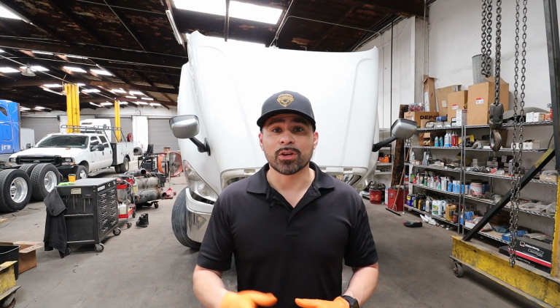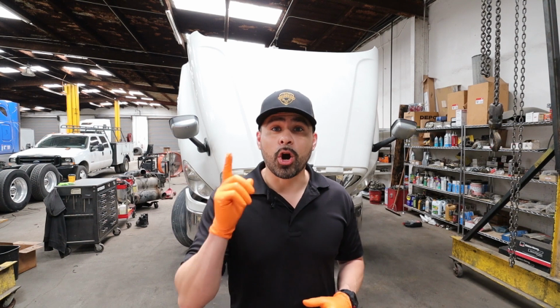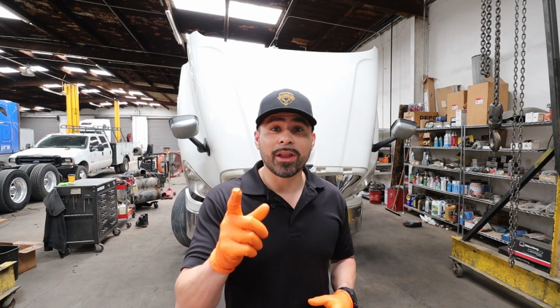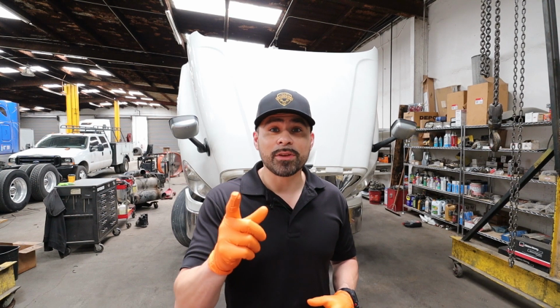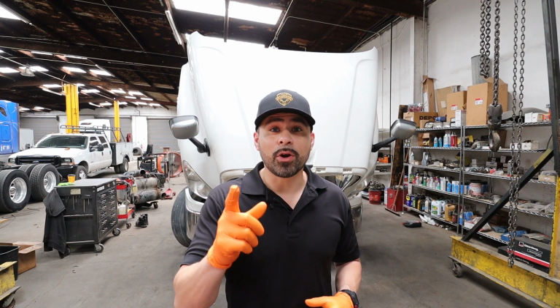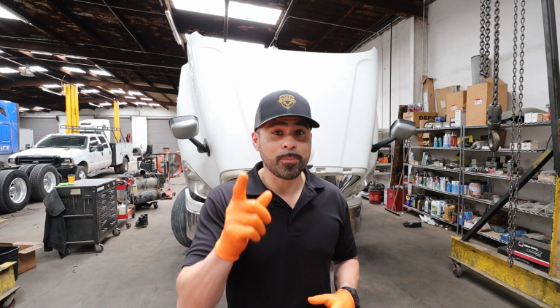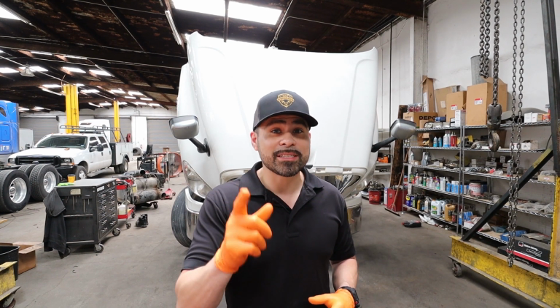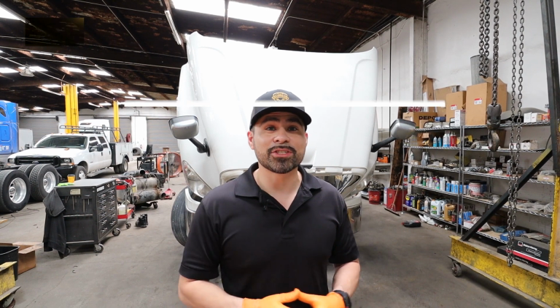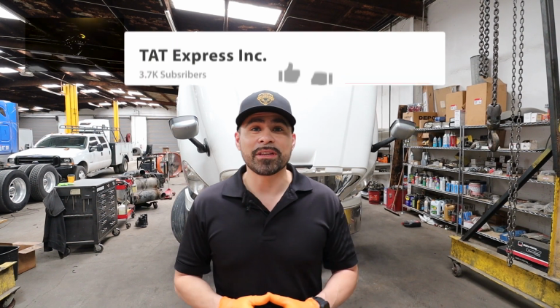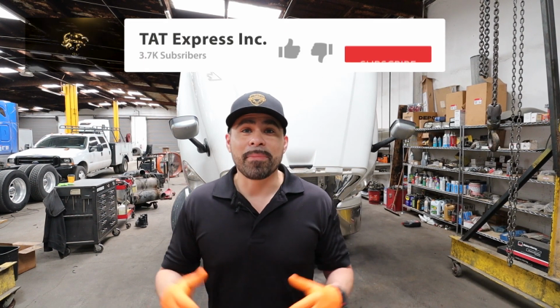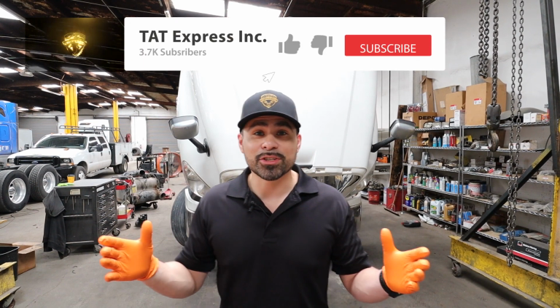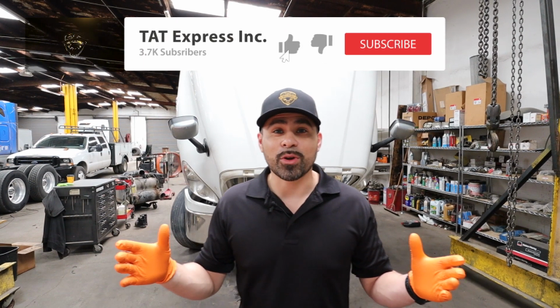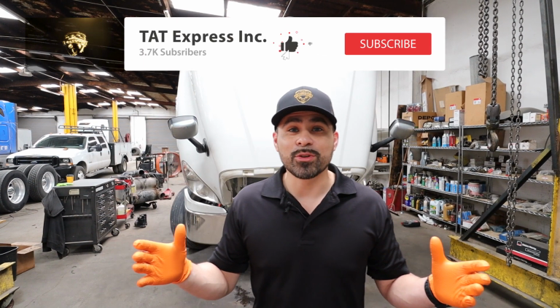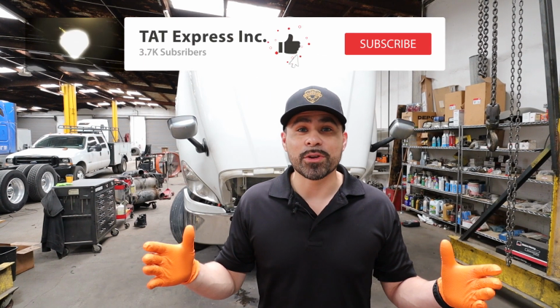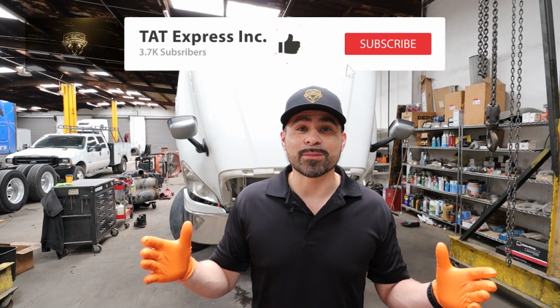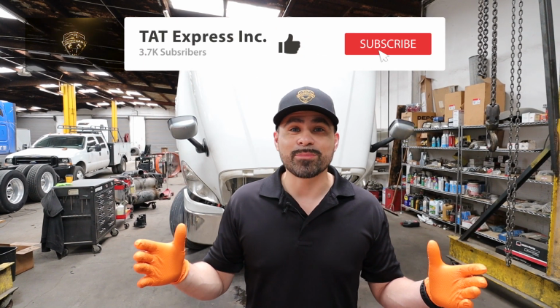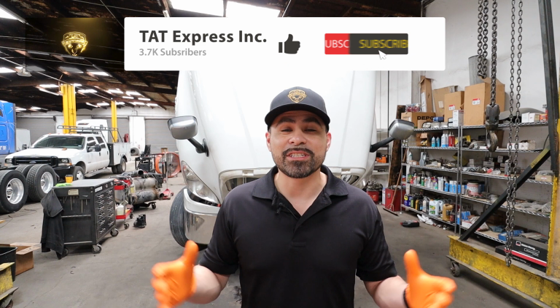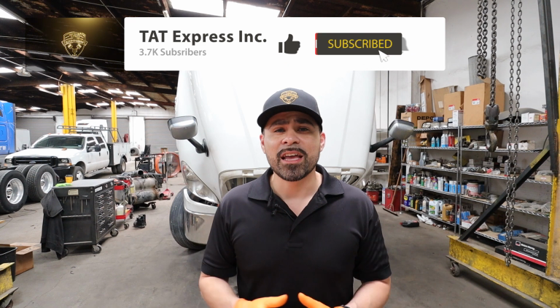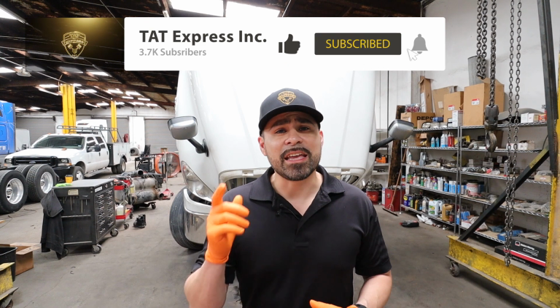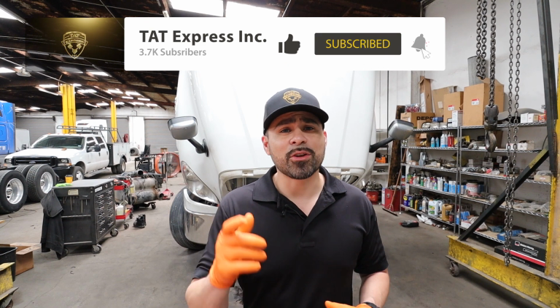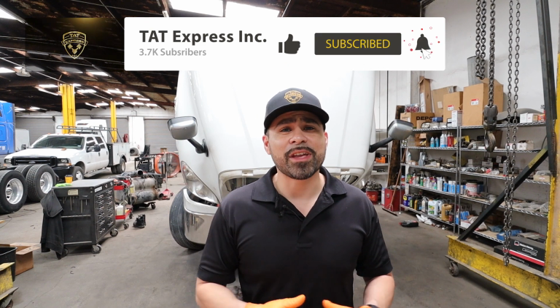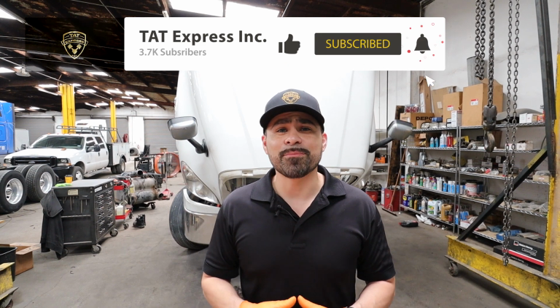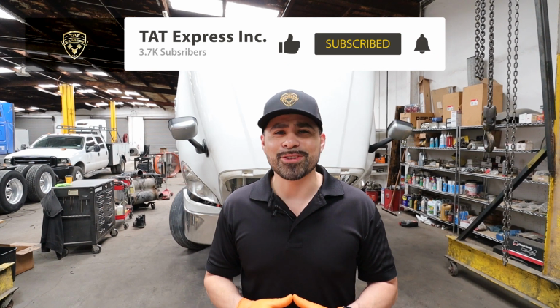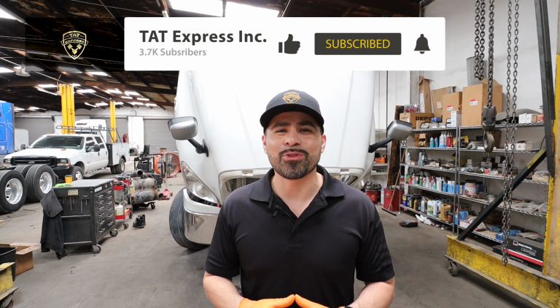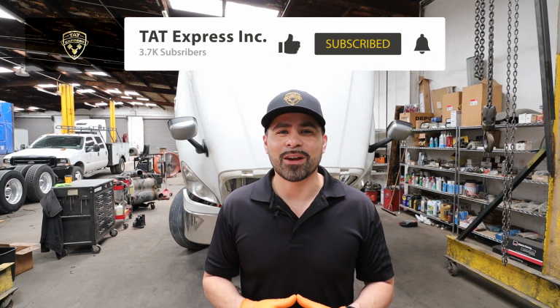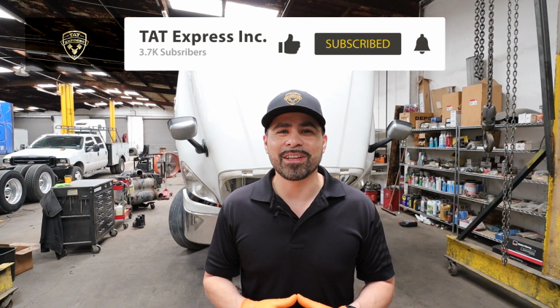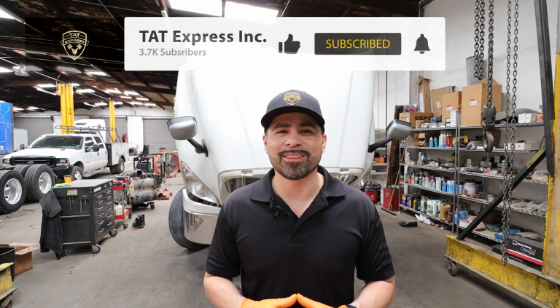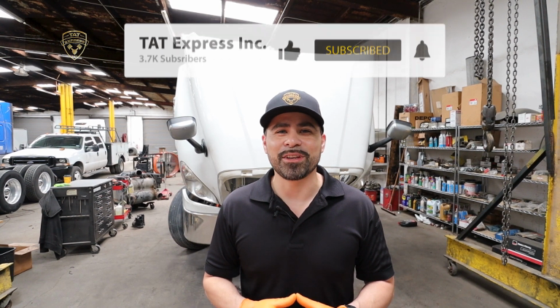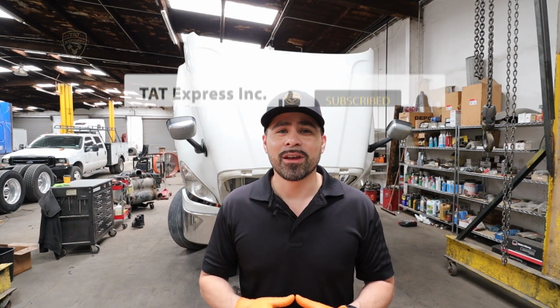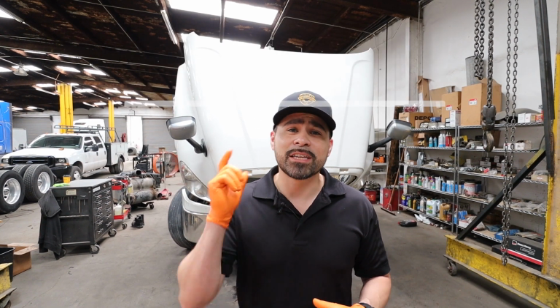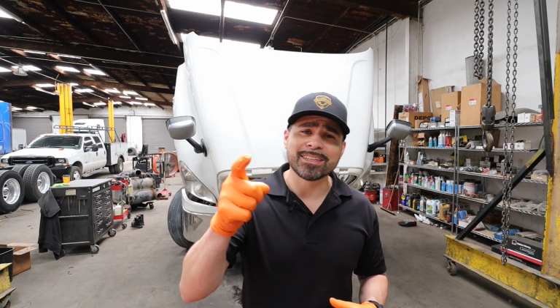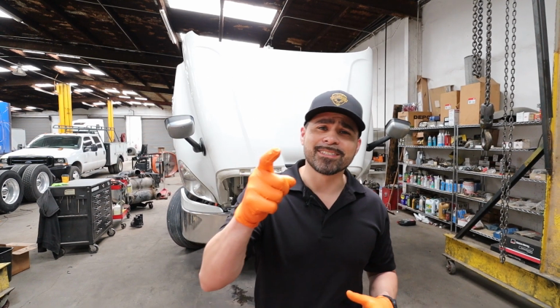I hope you like the video and learned something. Make sure to subscribe if you haven't yet, and hit that notification bell so you know when we release another video. Let's get right into this.